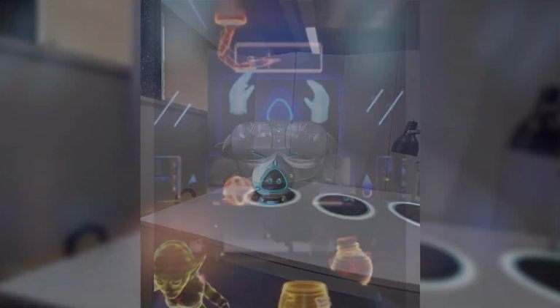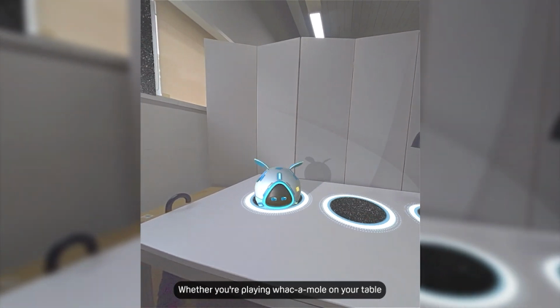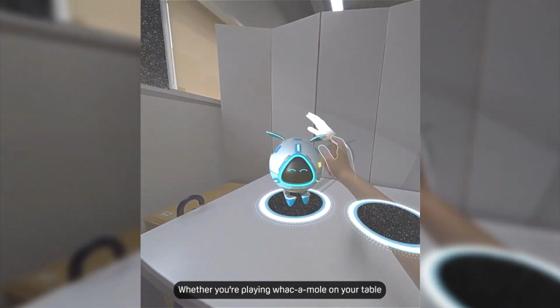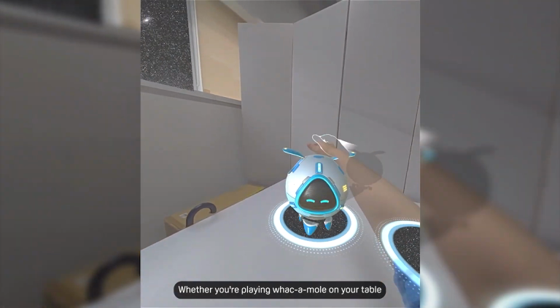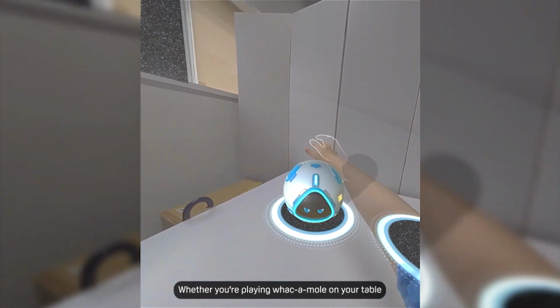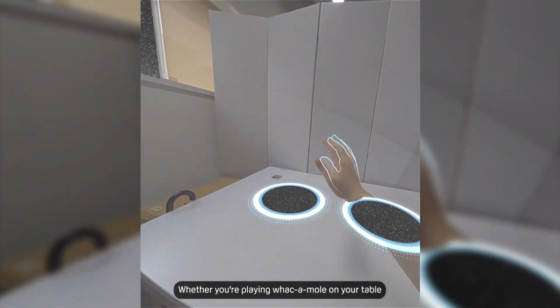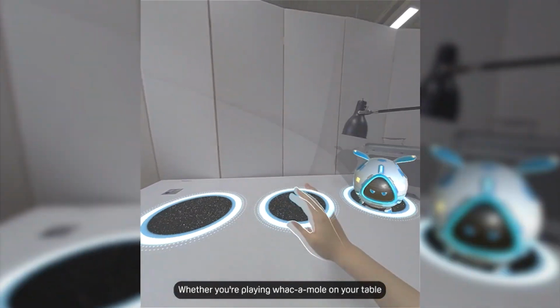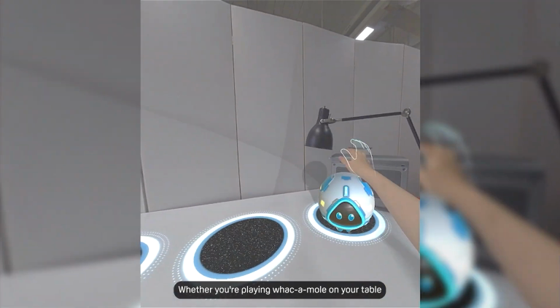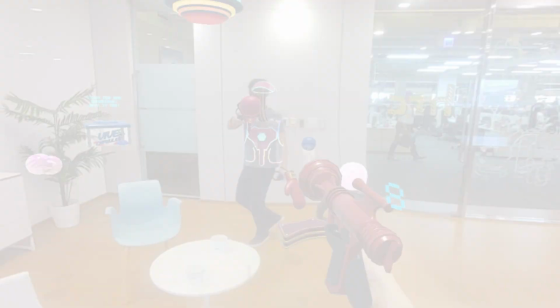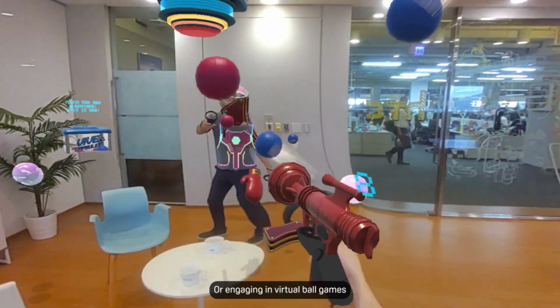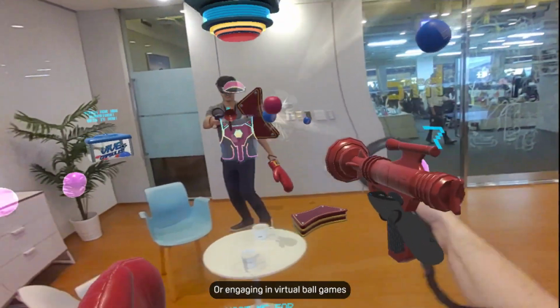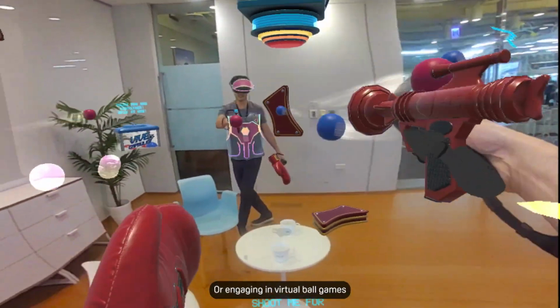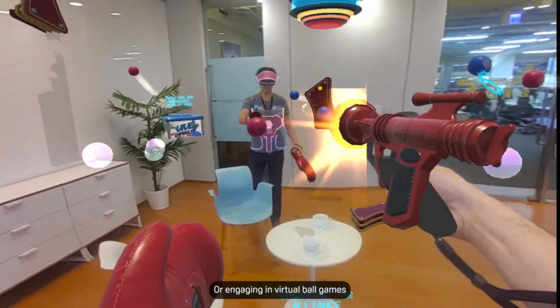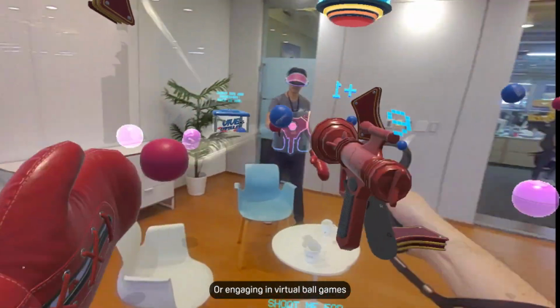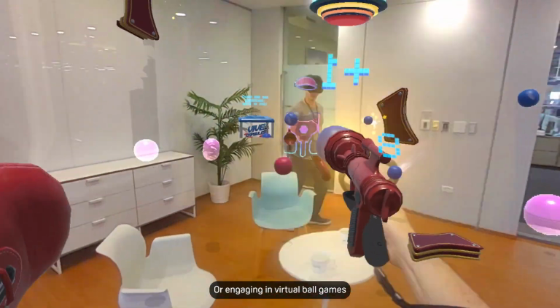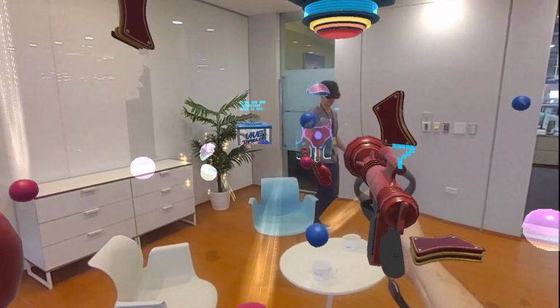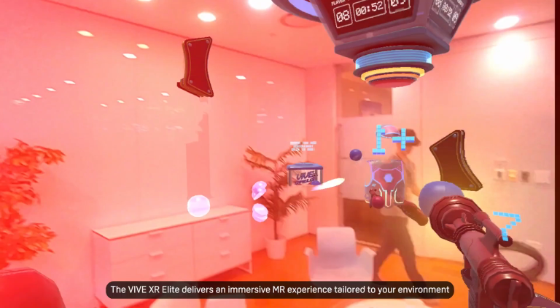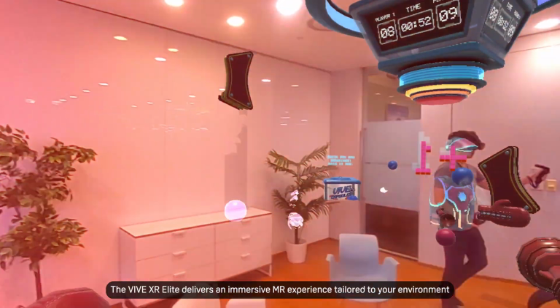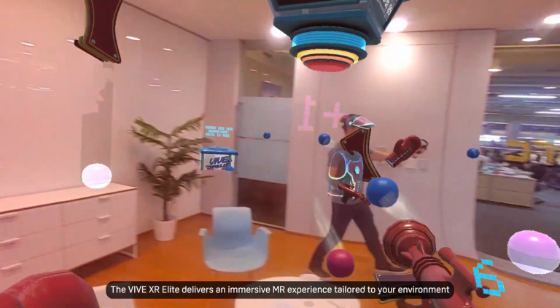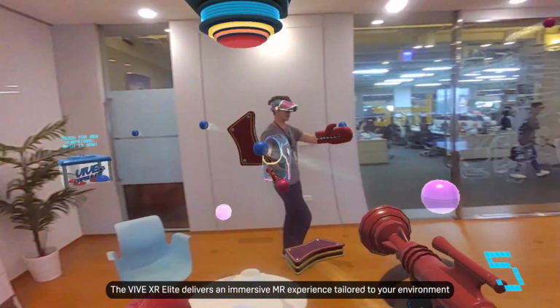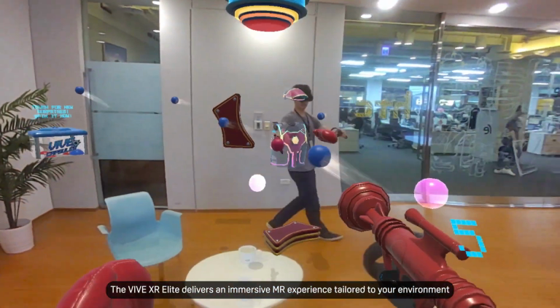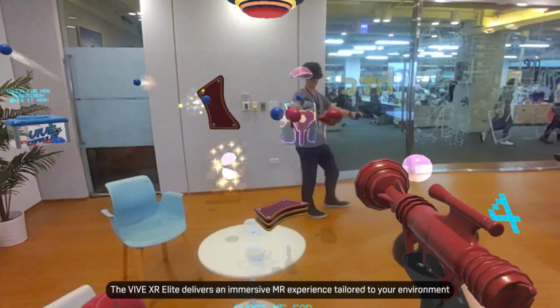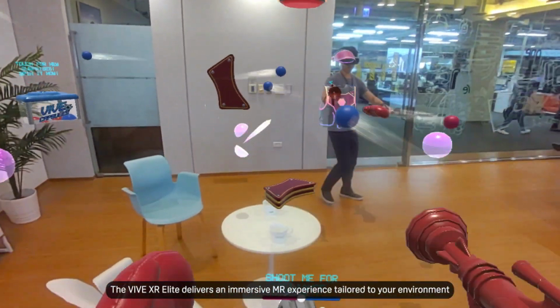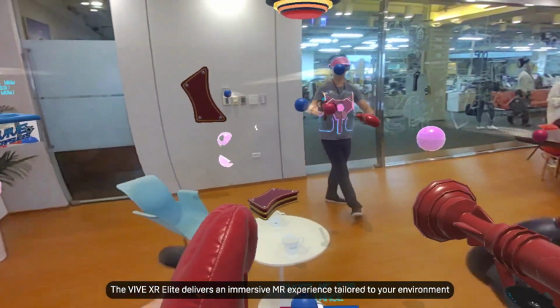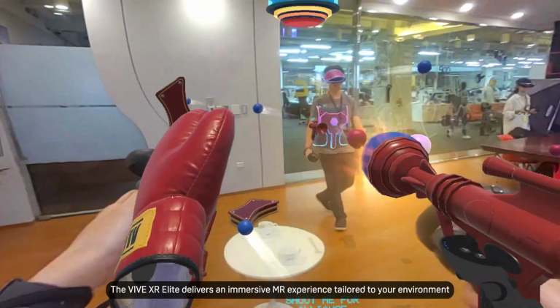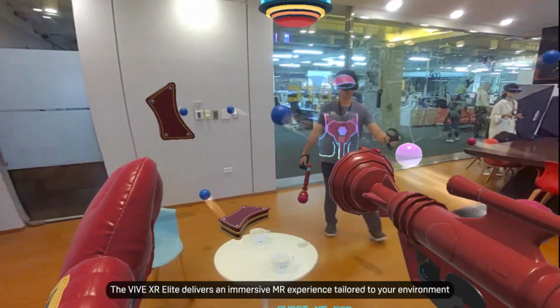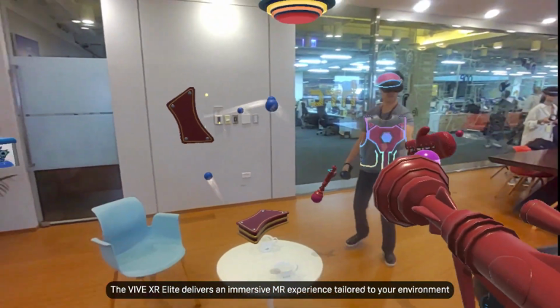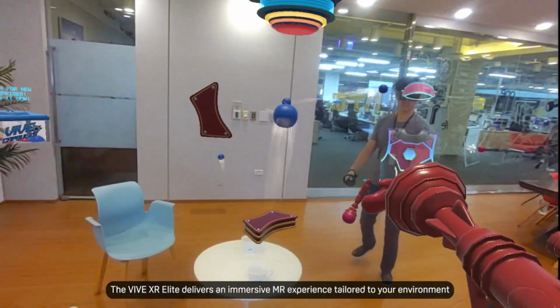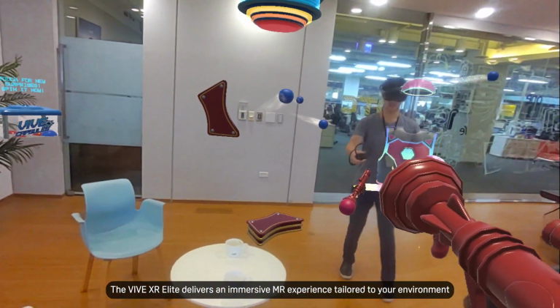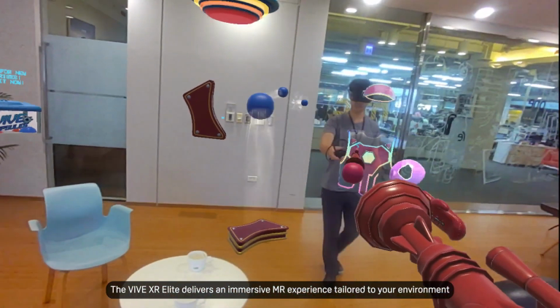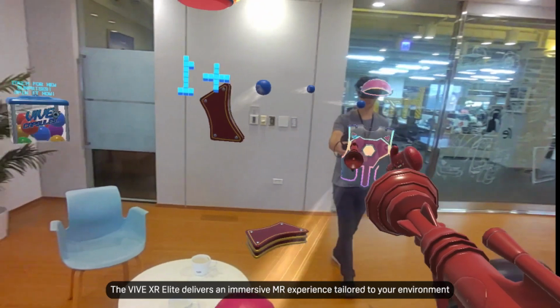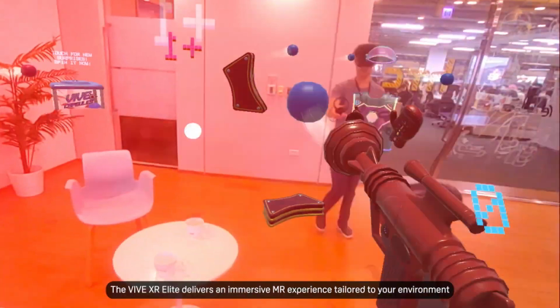Whether you're playing whack-a-mole on your table or engaging in virtual ball games, the Vive XR Elite delivers an immersive MR experience tailored to your environment.